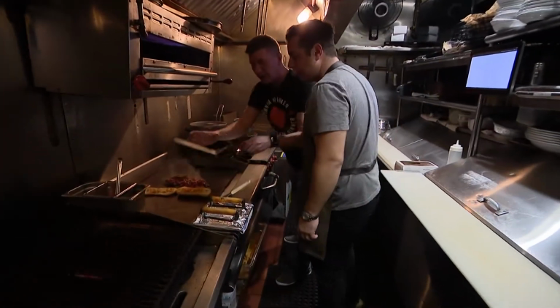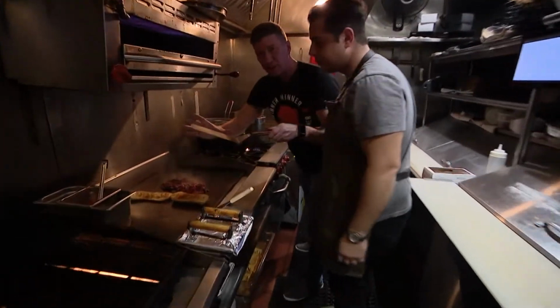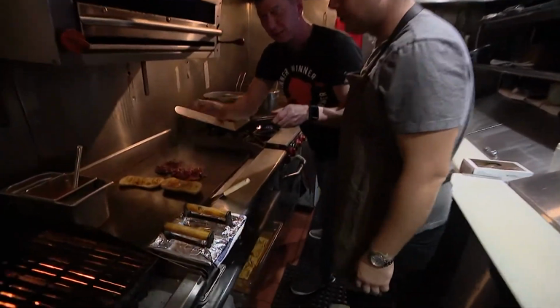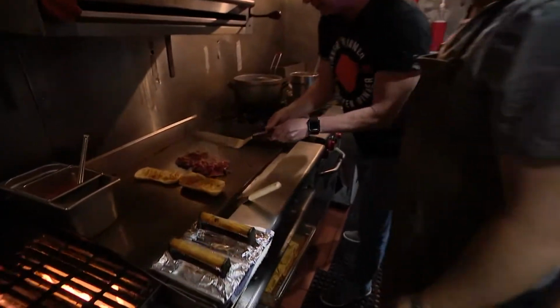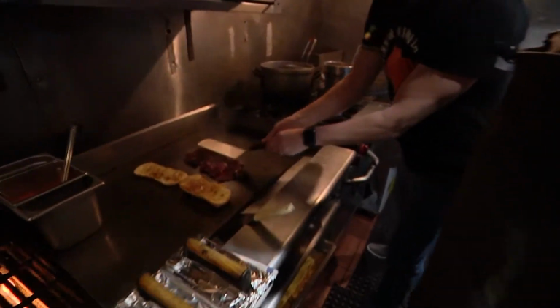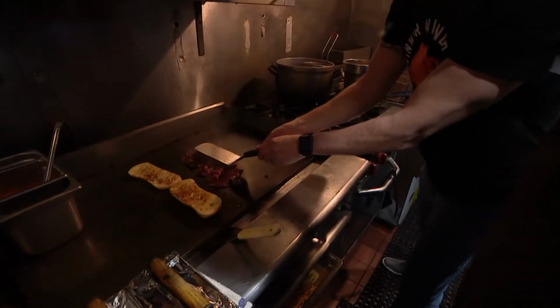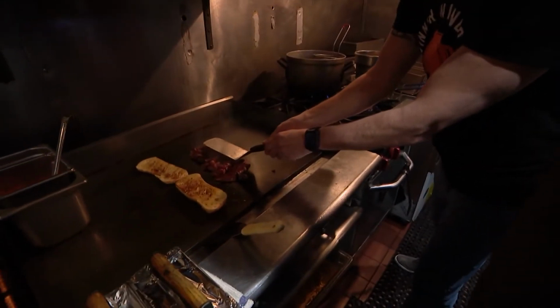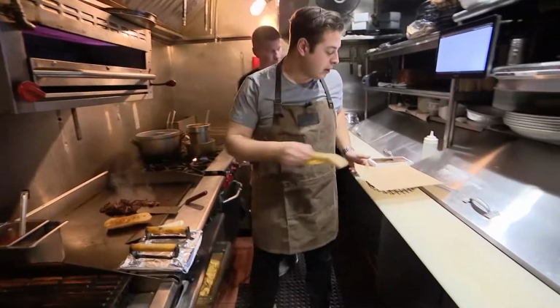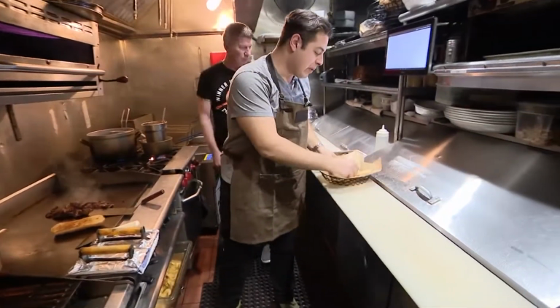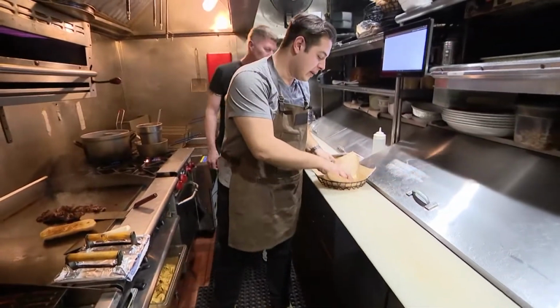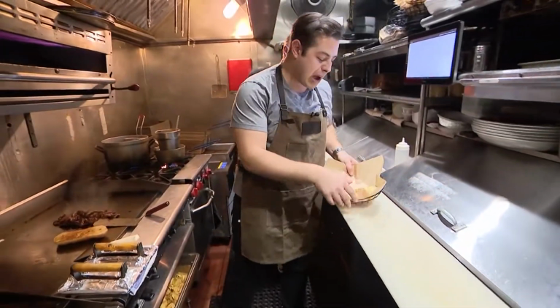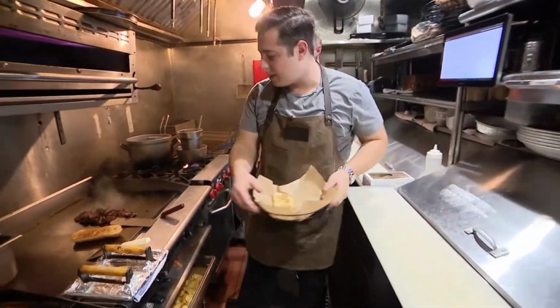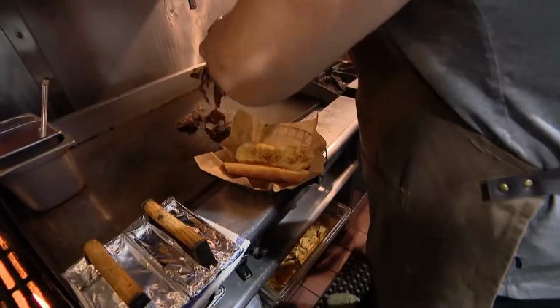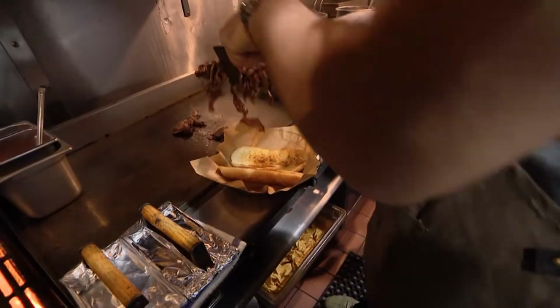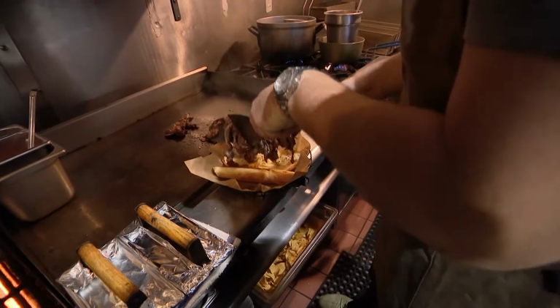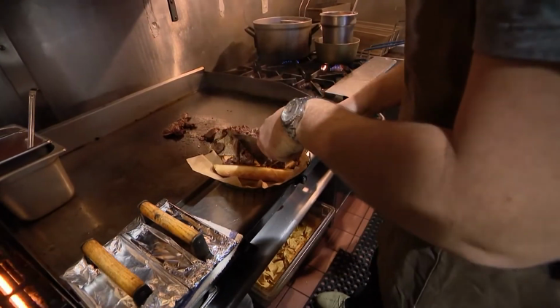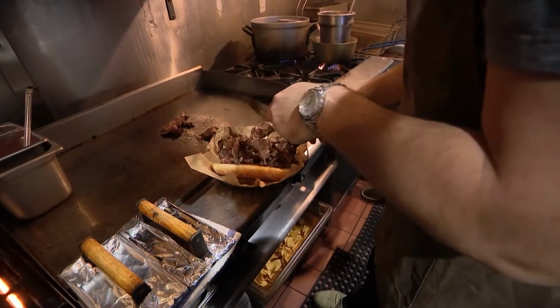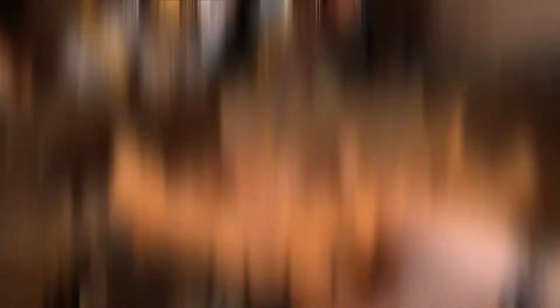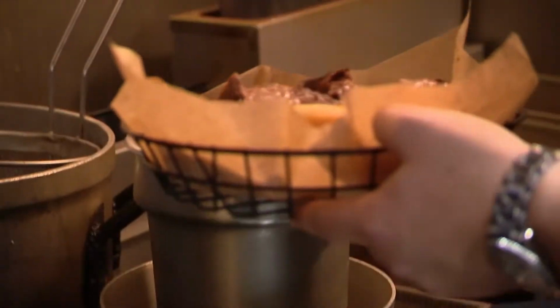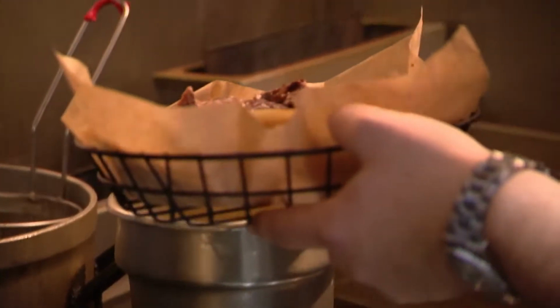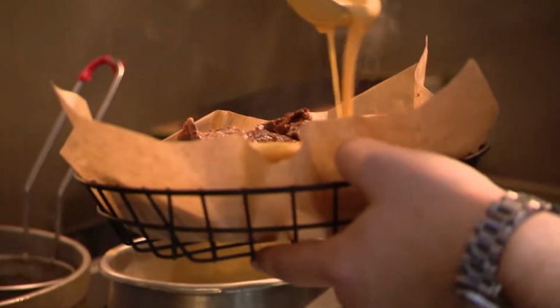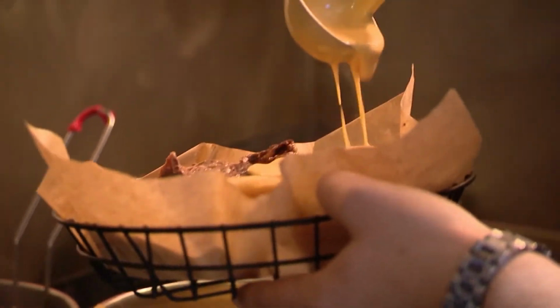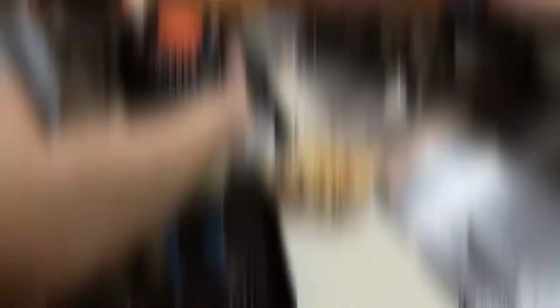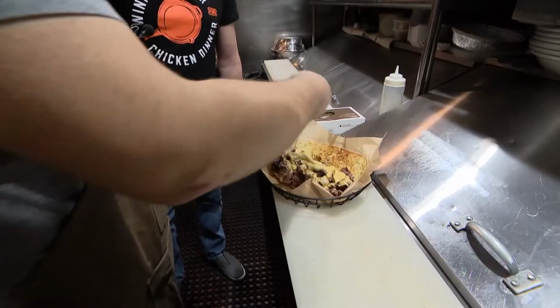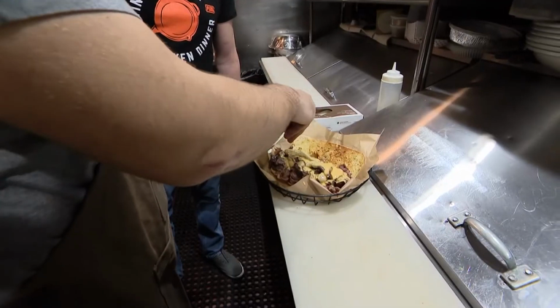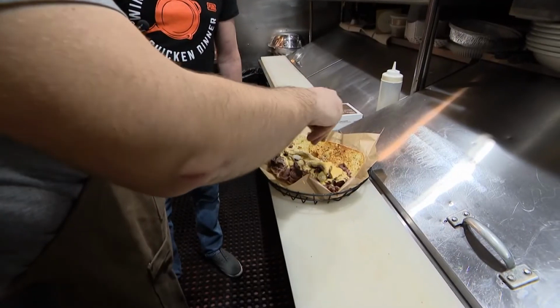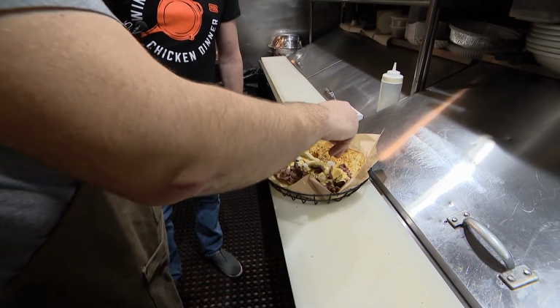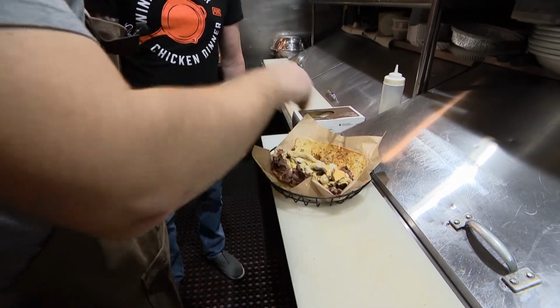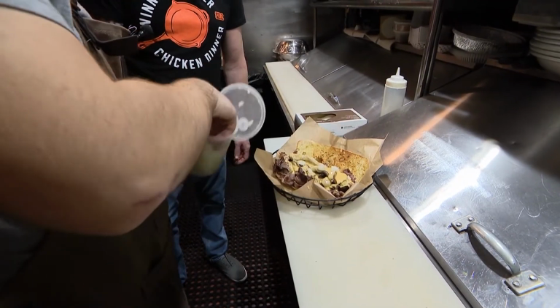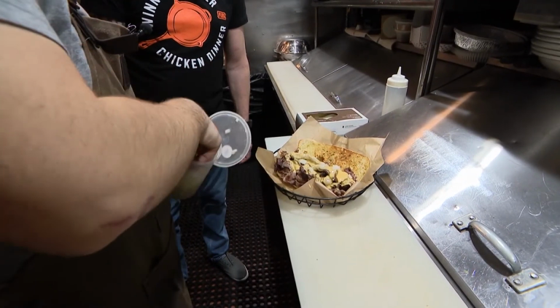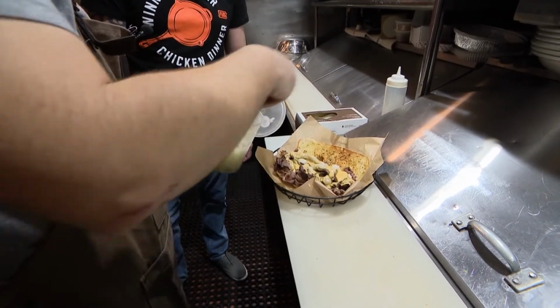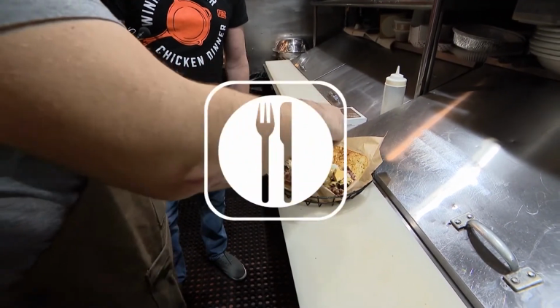Look how long this spatula is — that's how much meat you're getting. It's going to load the bread into the basket, and we literally just lay it on there. Then the second part is the cheese sauce, and the last classic component is the raw onion.